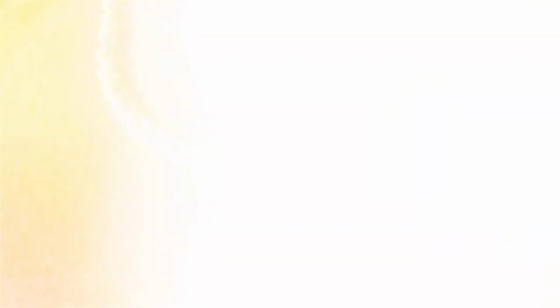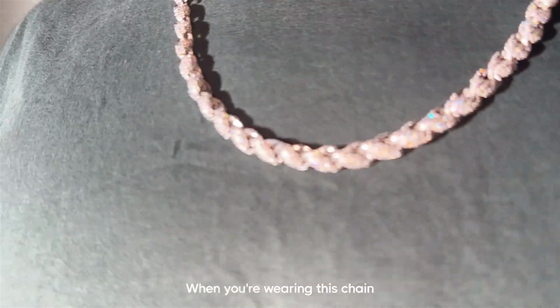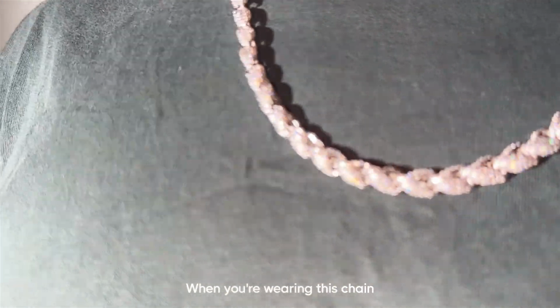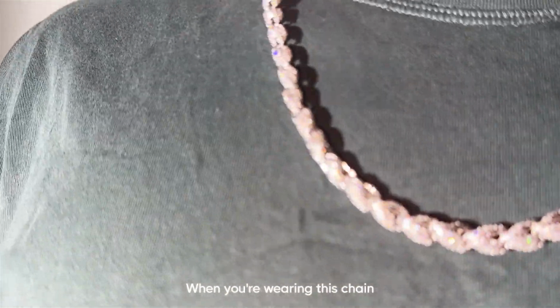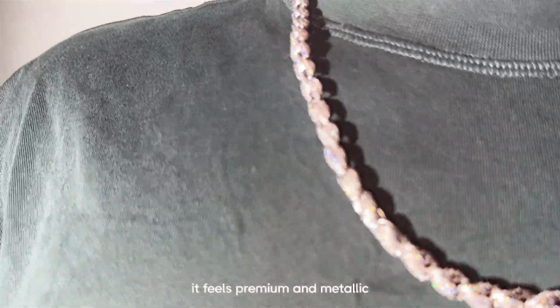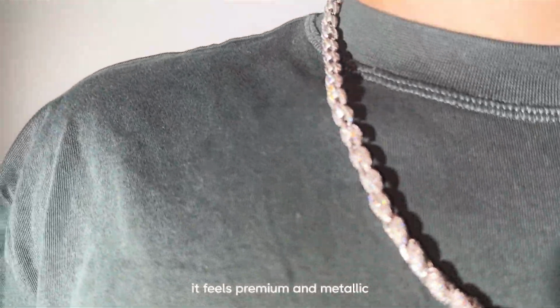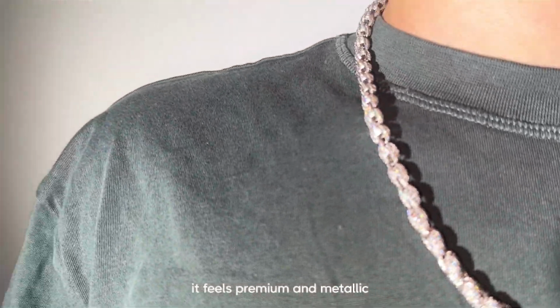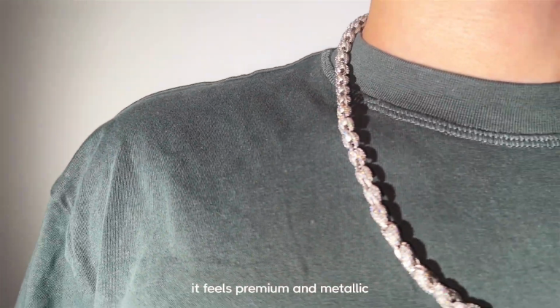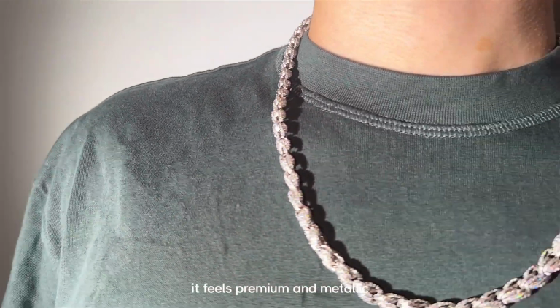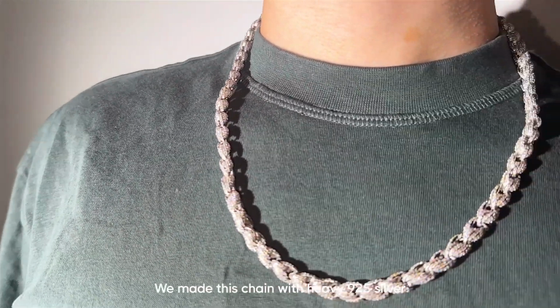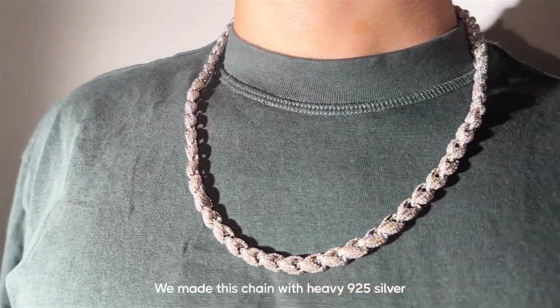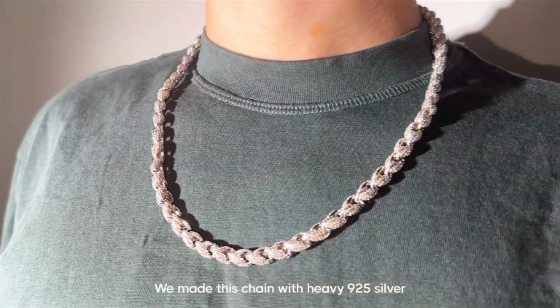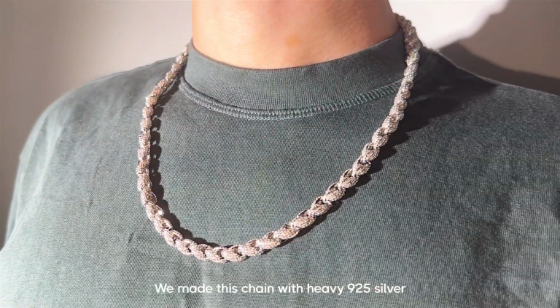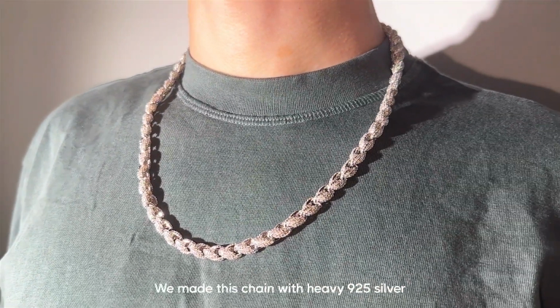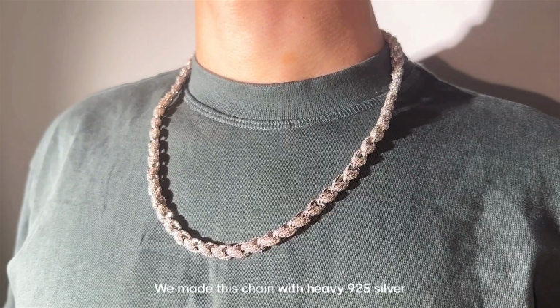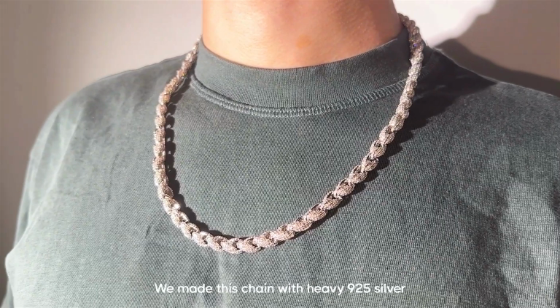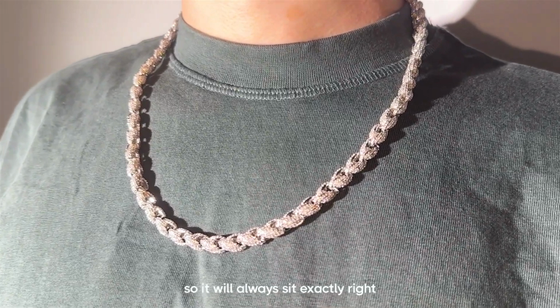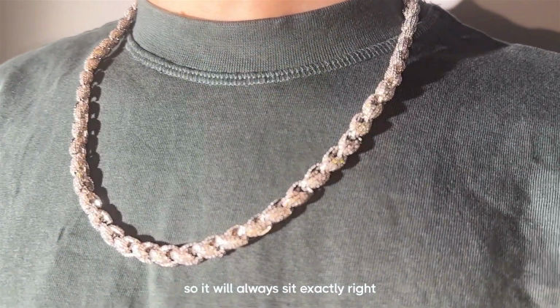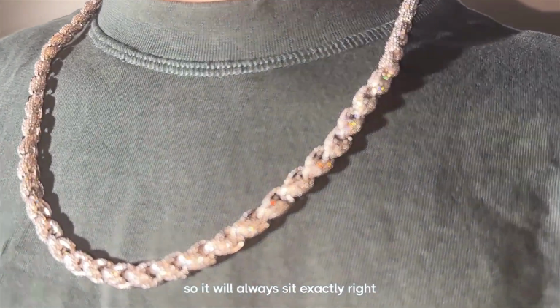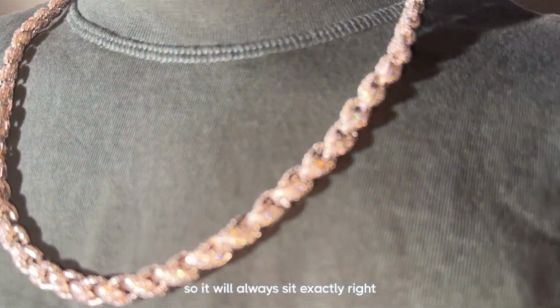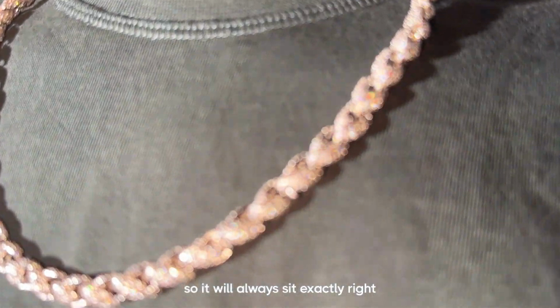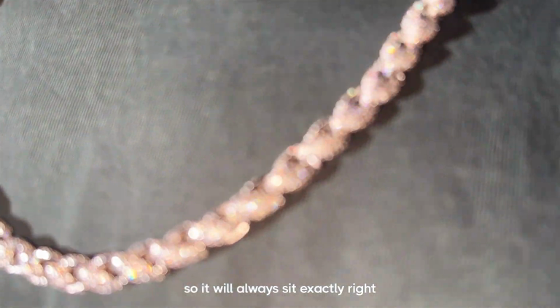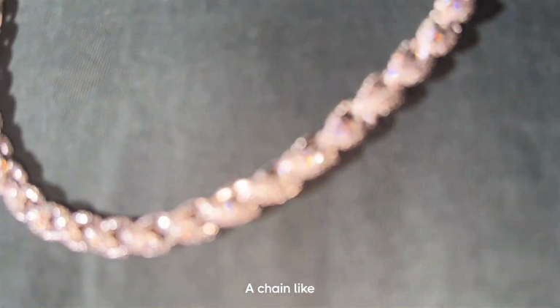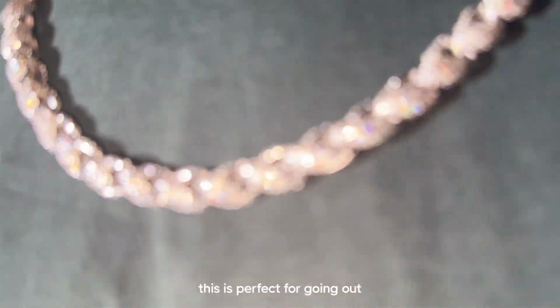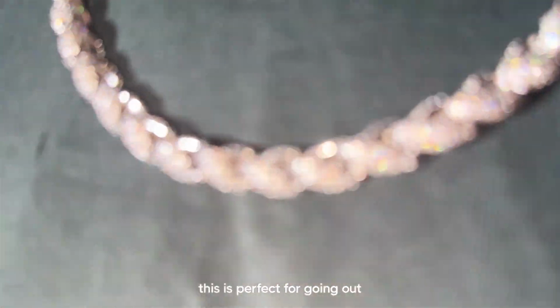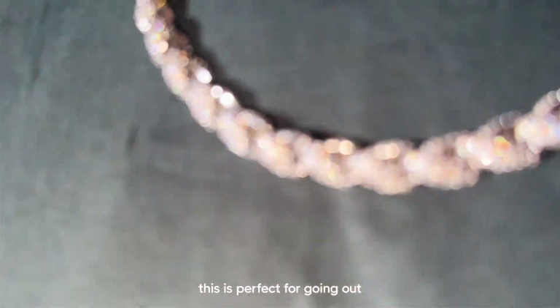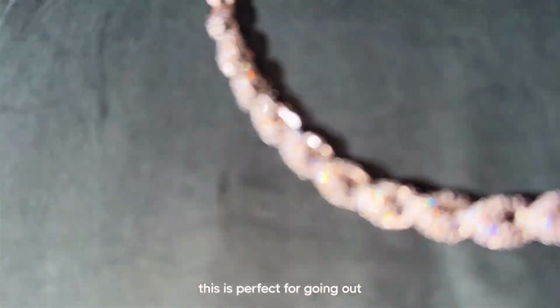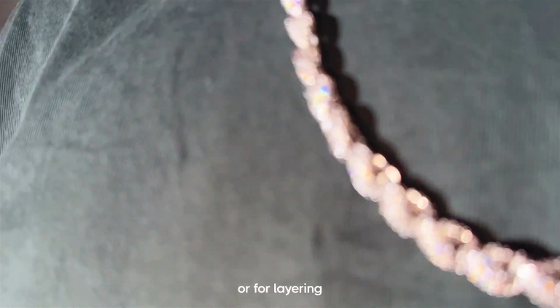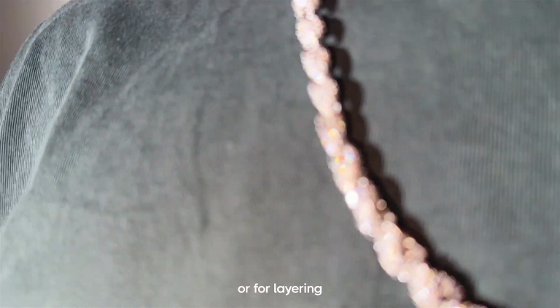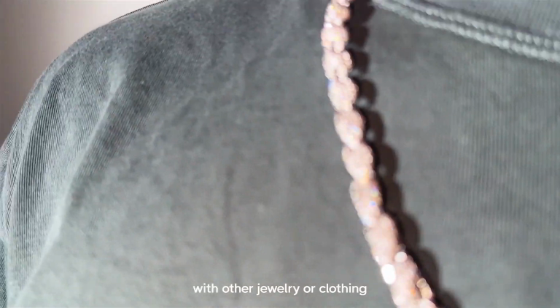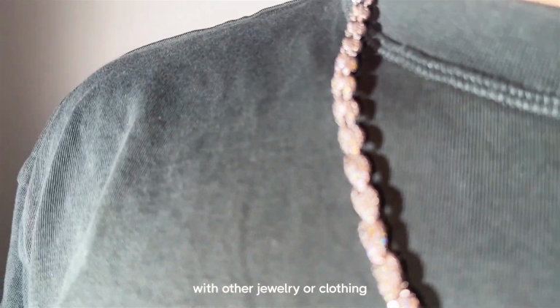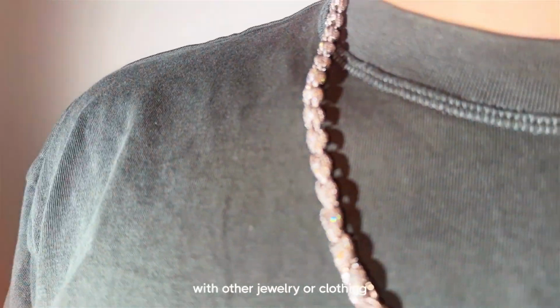When you're wearing this chain, it feels premium and metallic. We made this chain with heavy 925 silver, so it will always sit exactly right. A chain like this is perfect for going out or for layering with other jewelry or clothing.